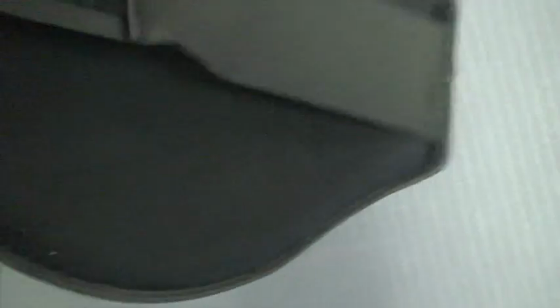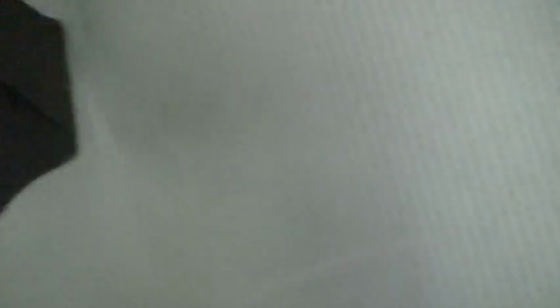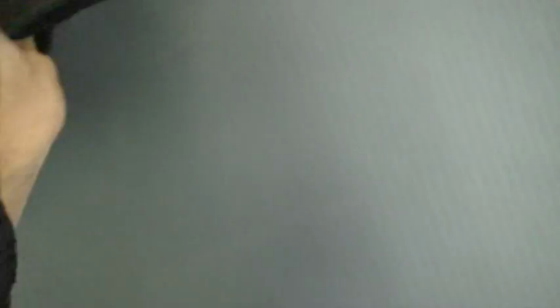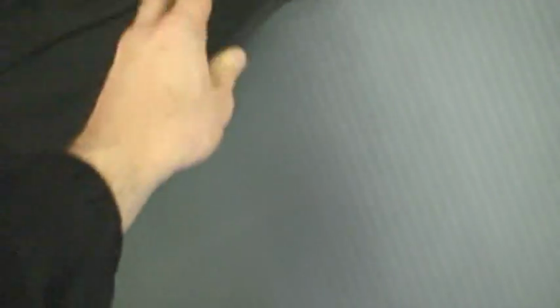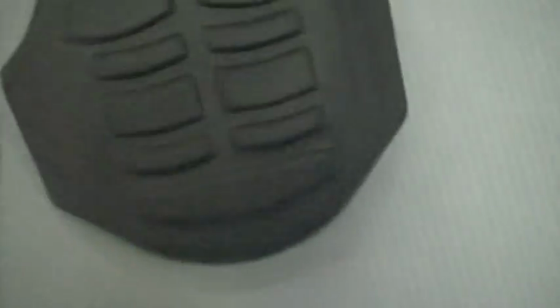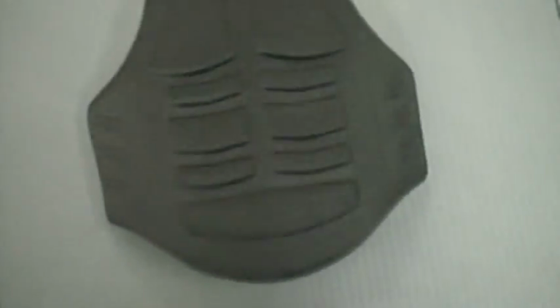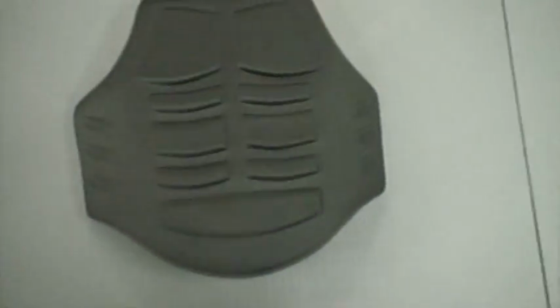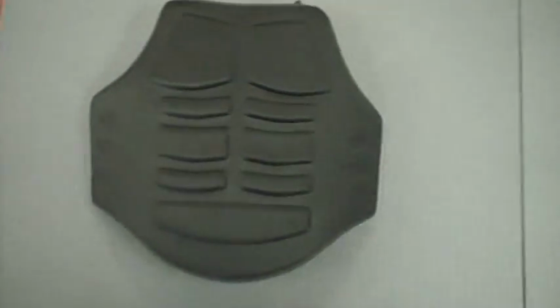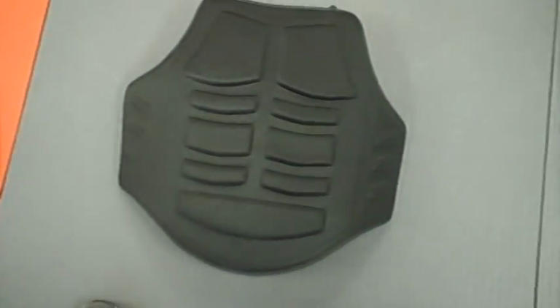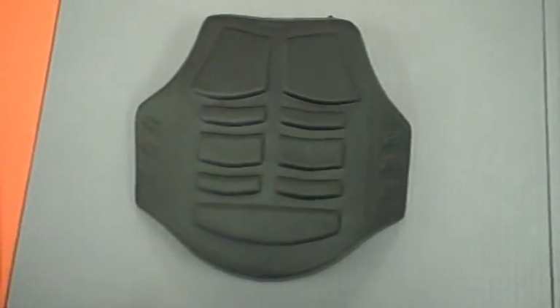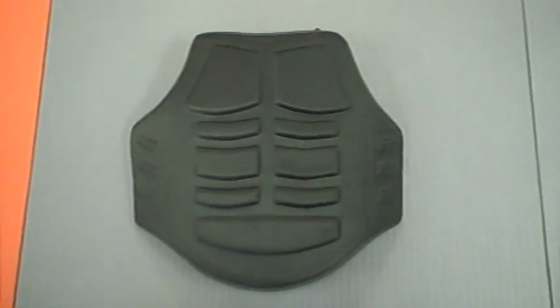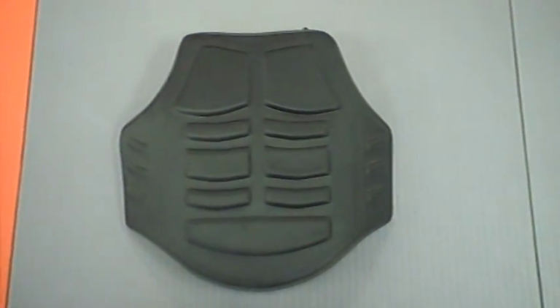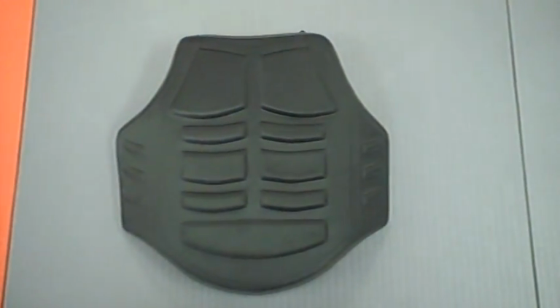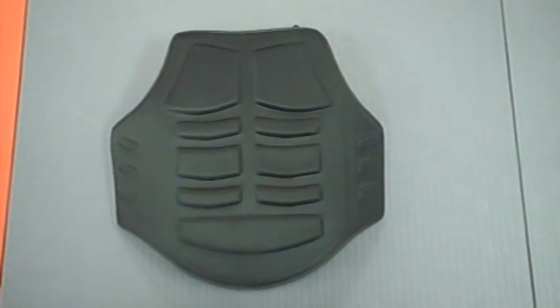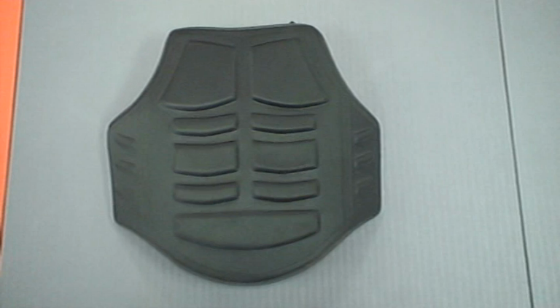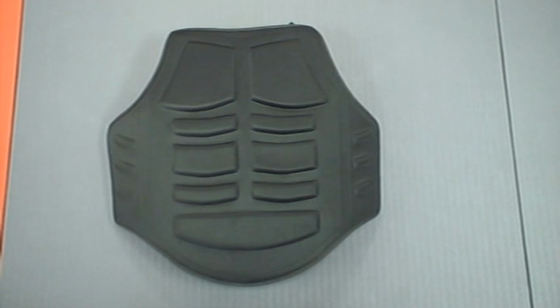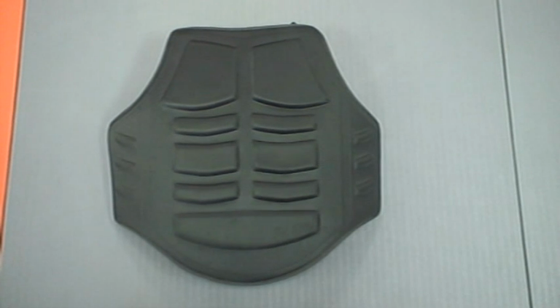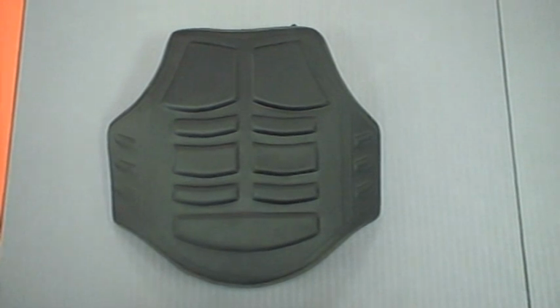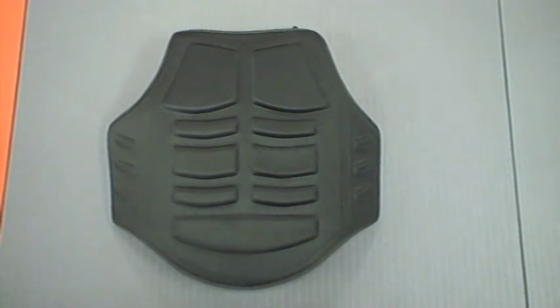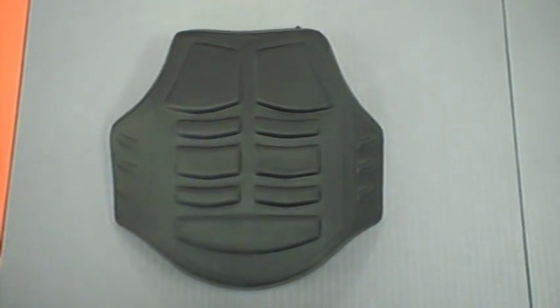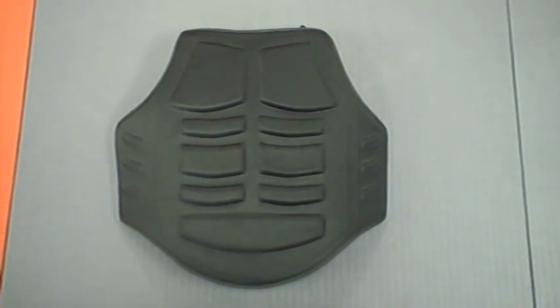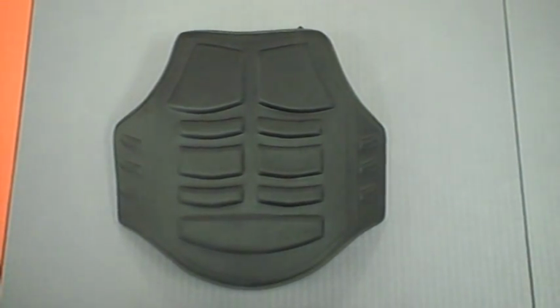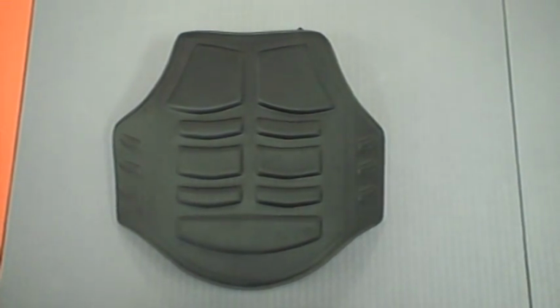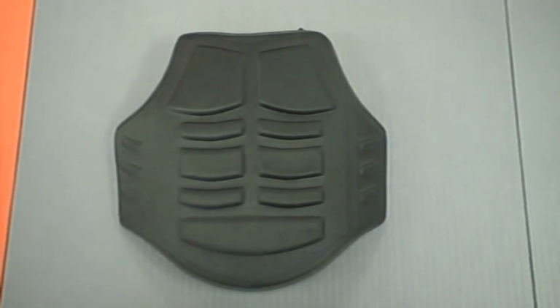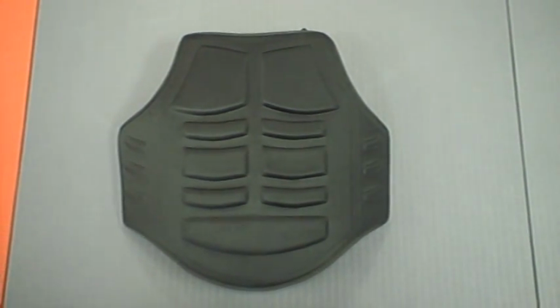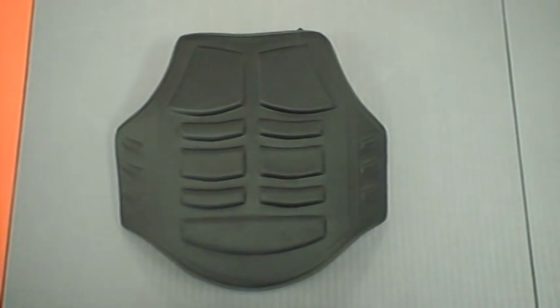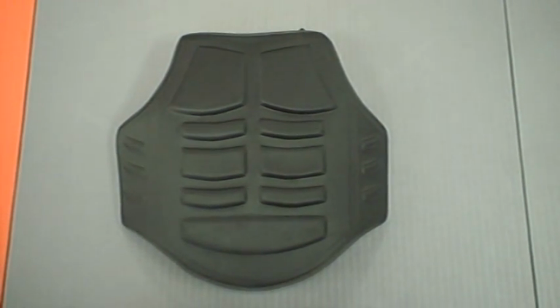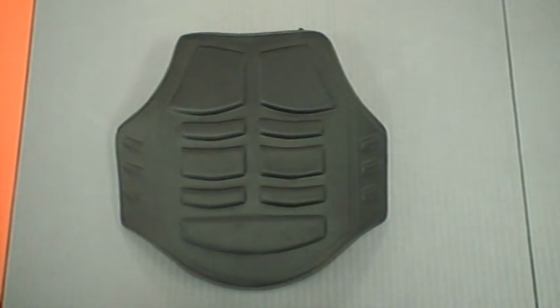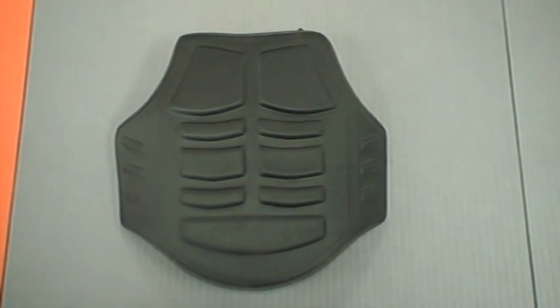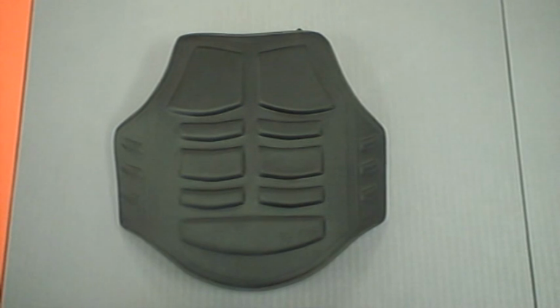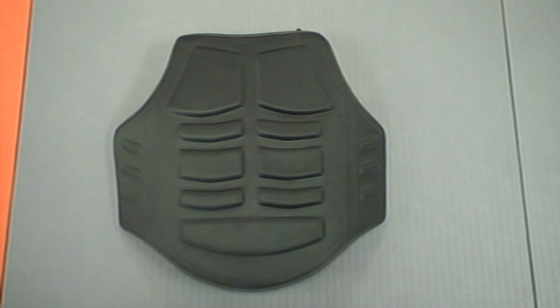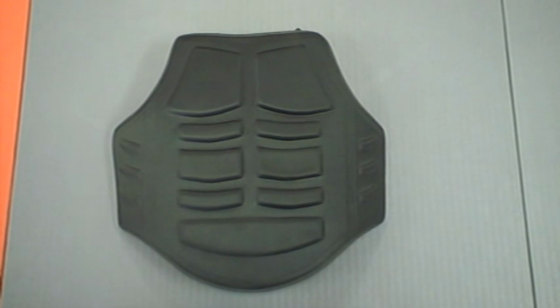The coolest part about it, I think, is that it makes you have an automatic about 8-pack there. So we hope that you'll check it out. You can see it at warrior-1.com. Take care, bye-bye.